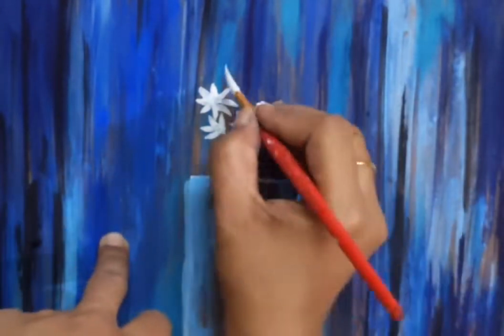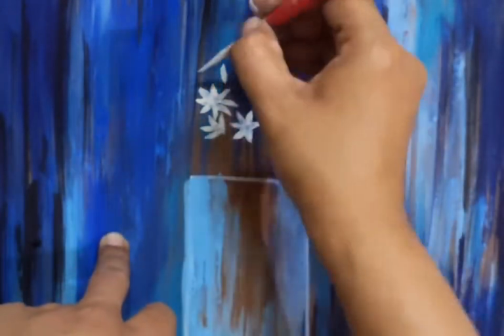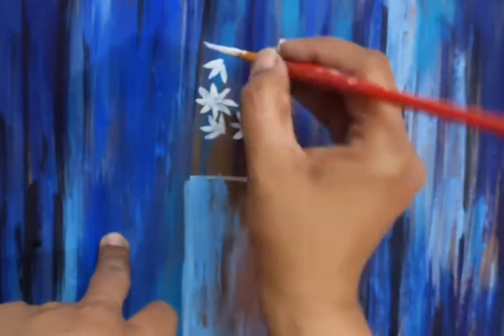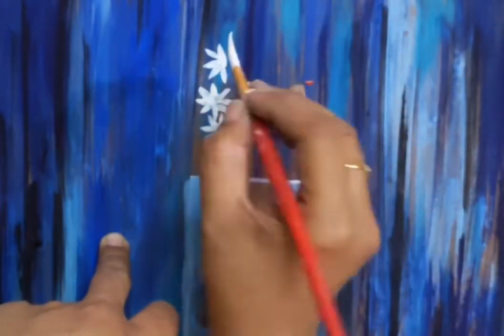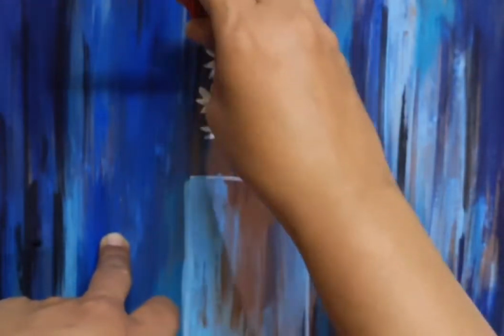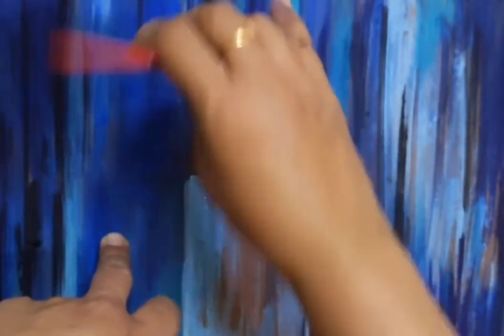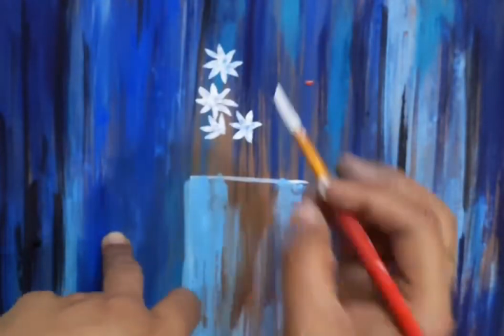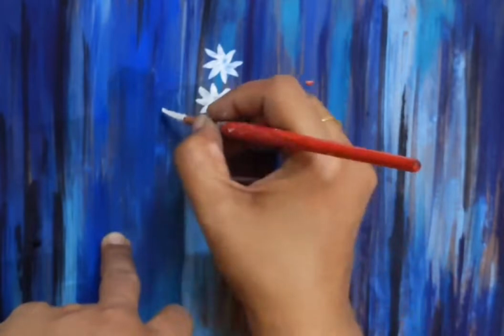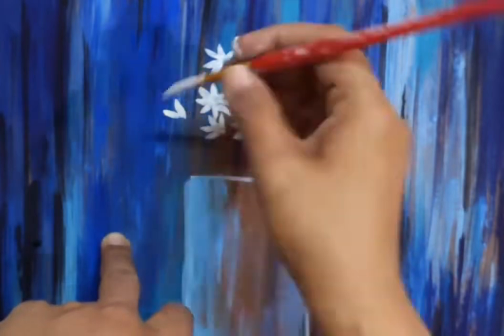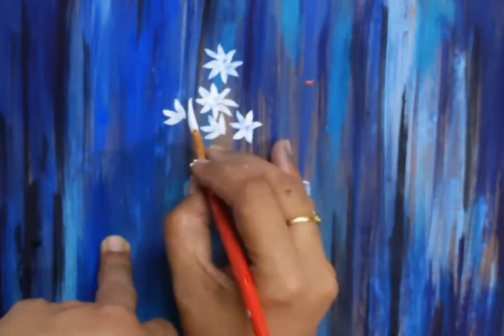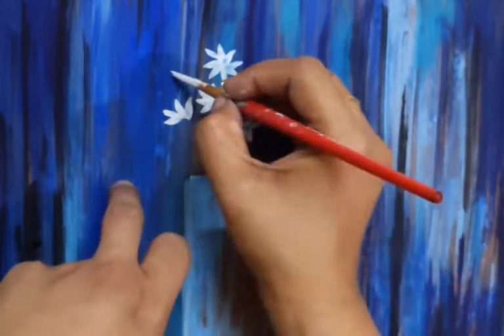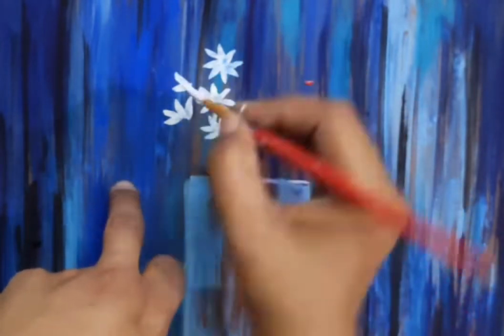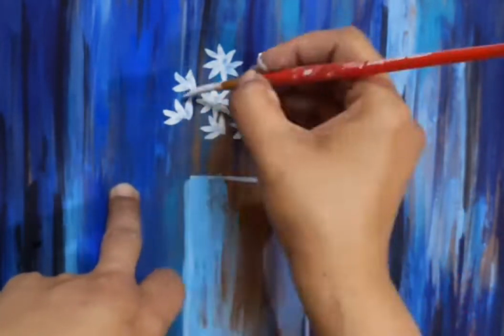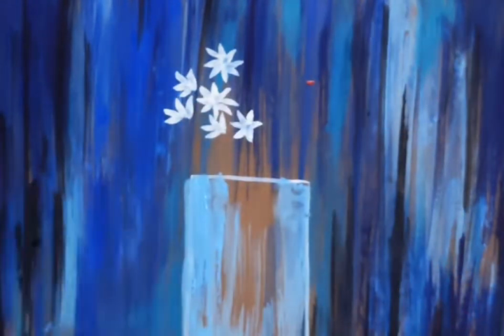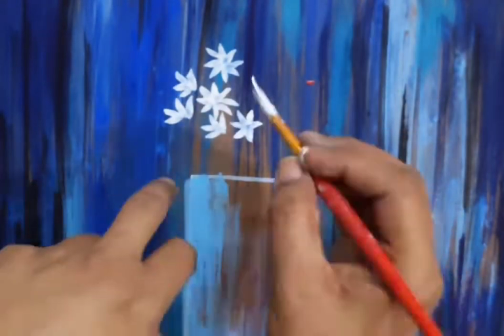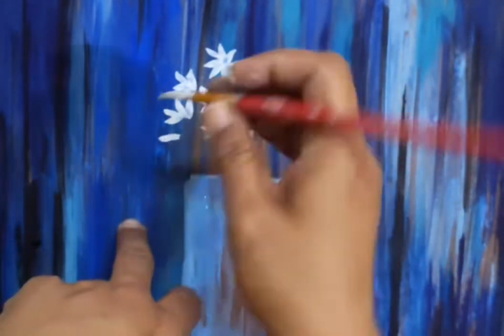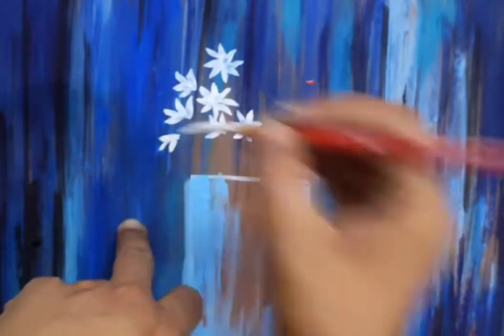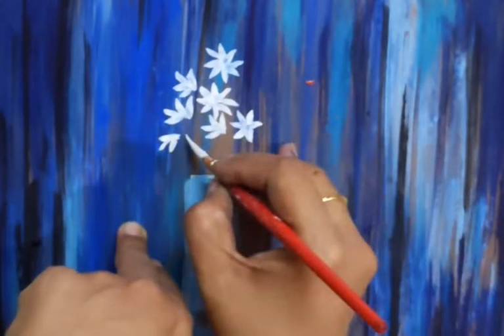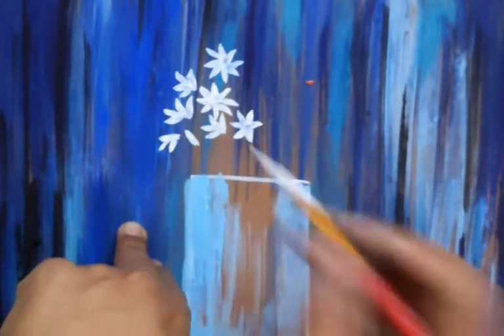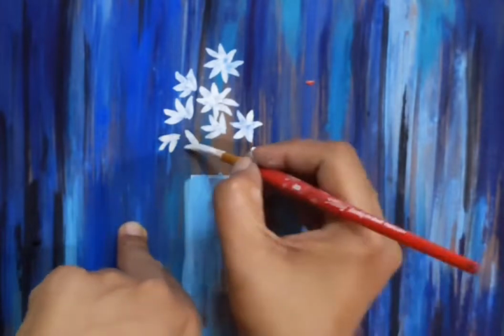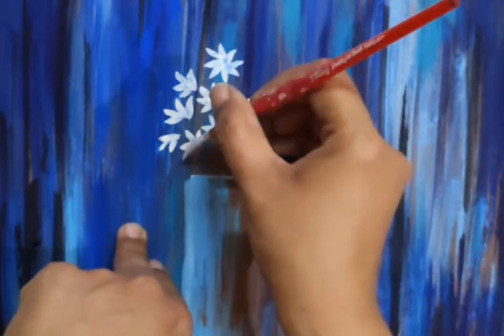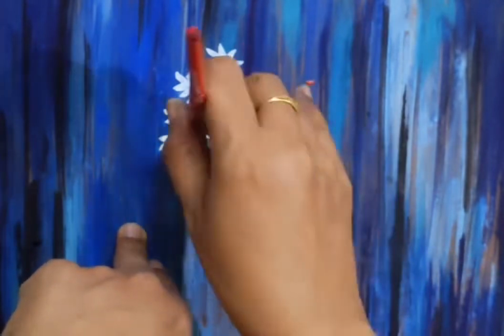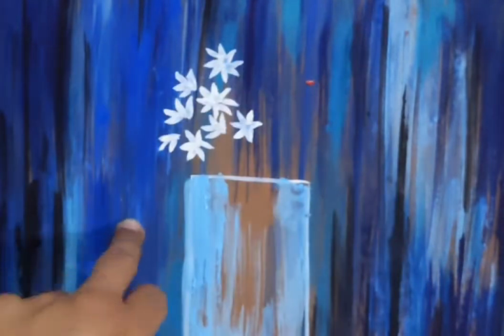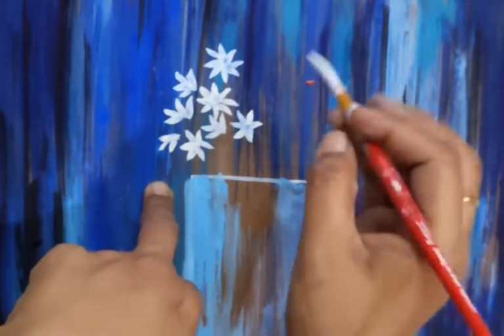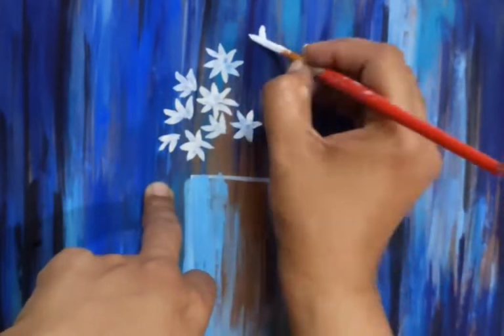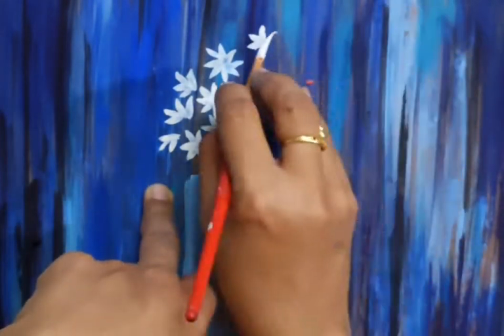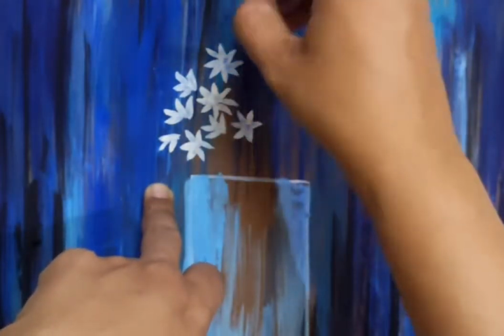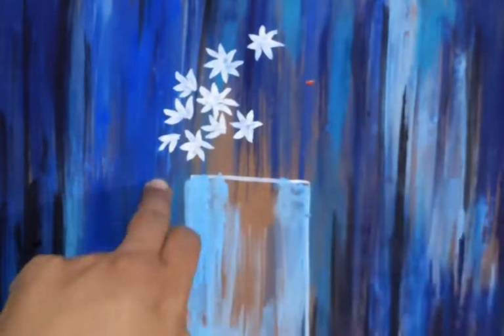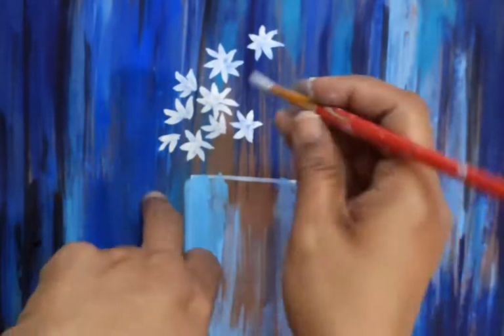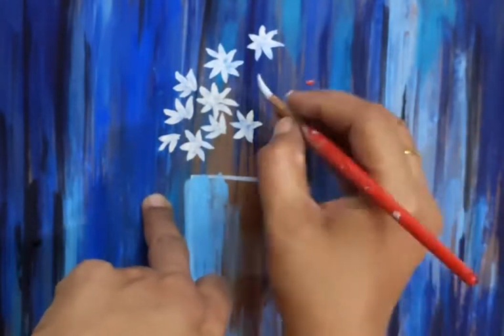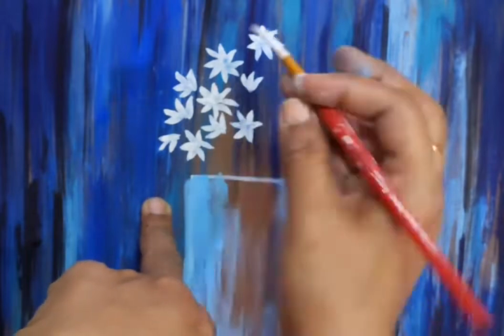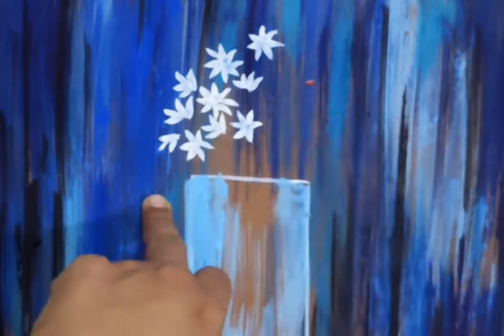Here I have made white color flowers. You can use any color. Here I have used pink color. This flower is very easy.